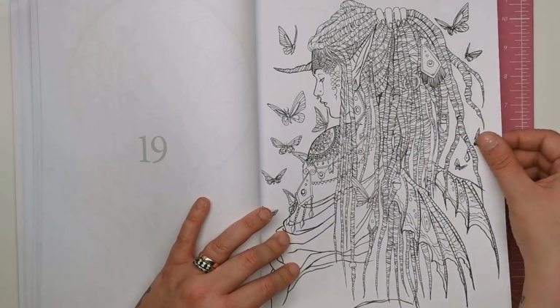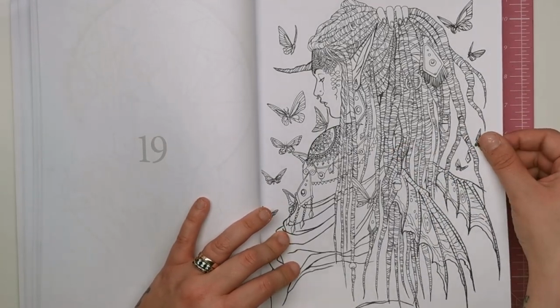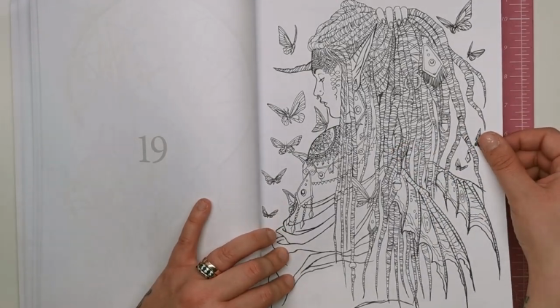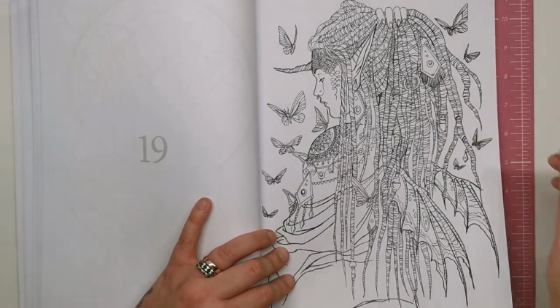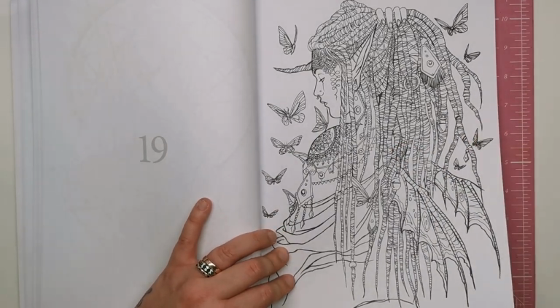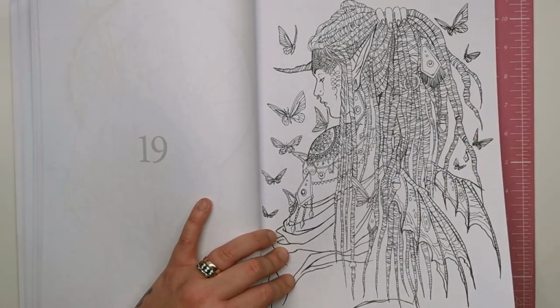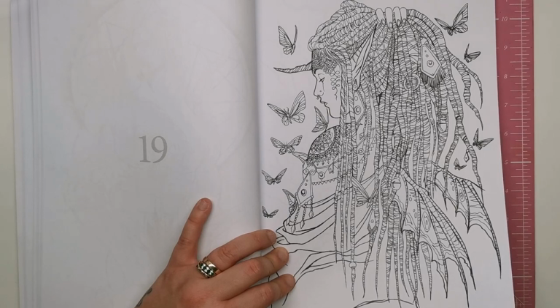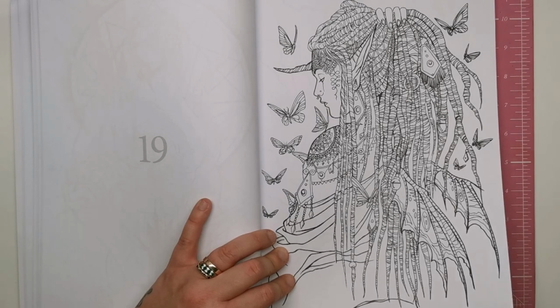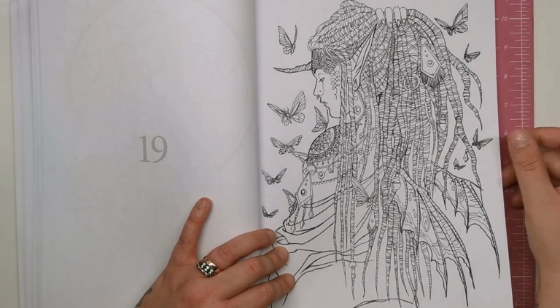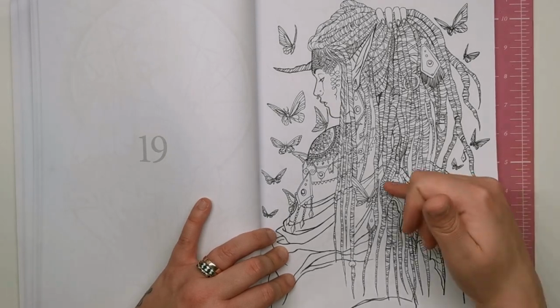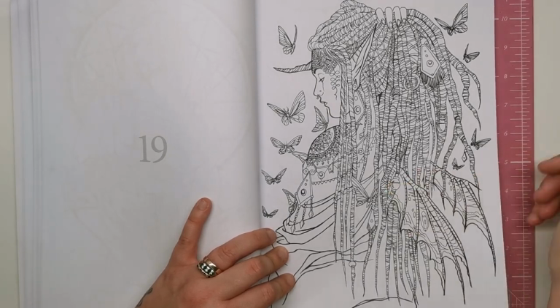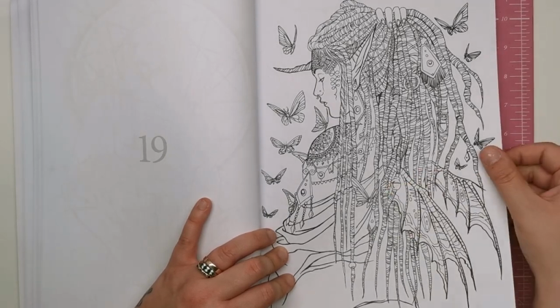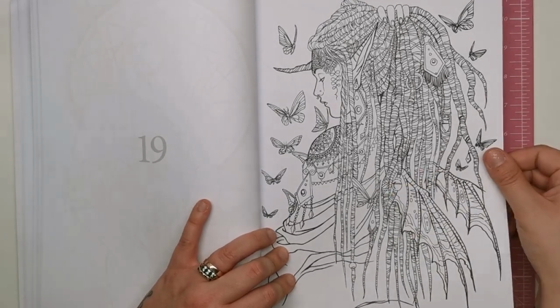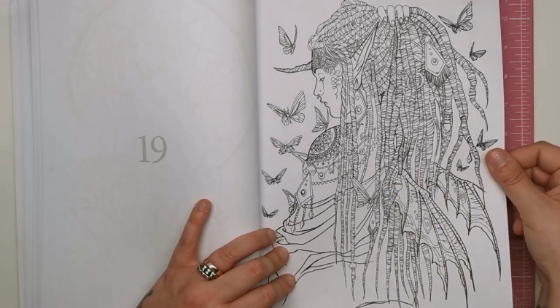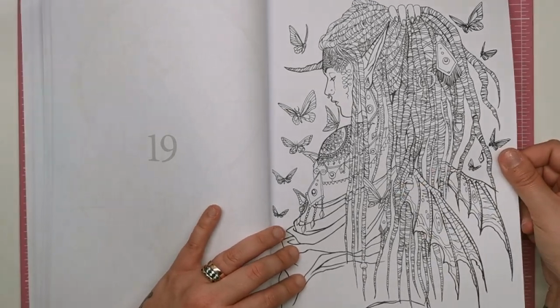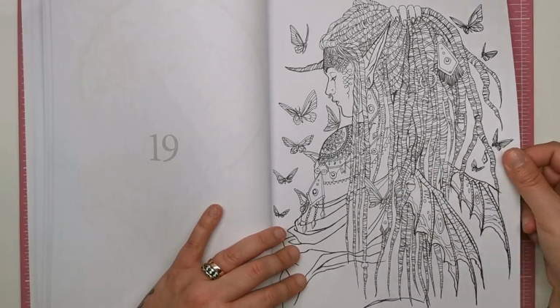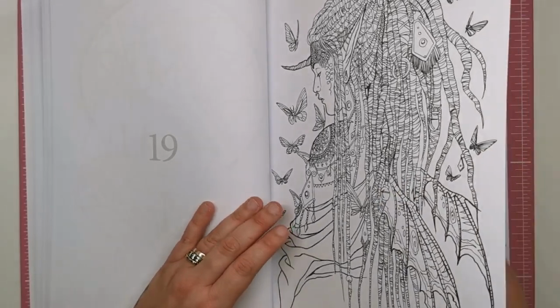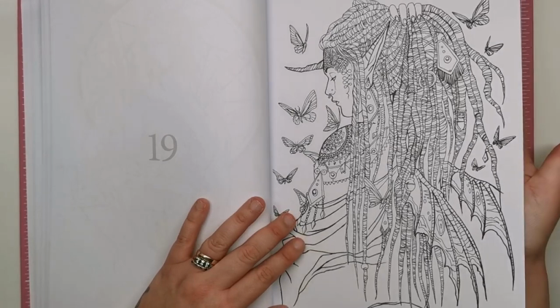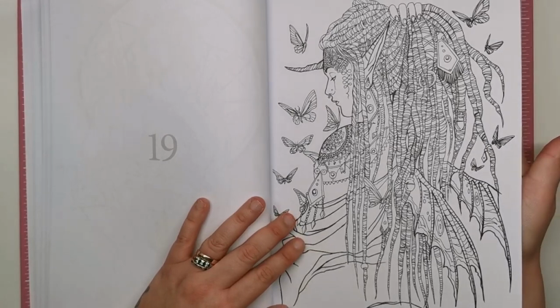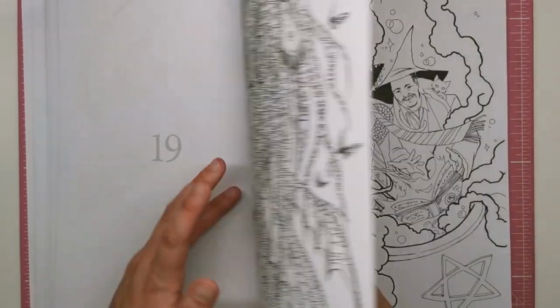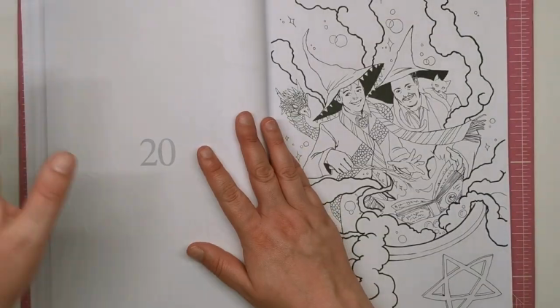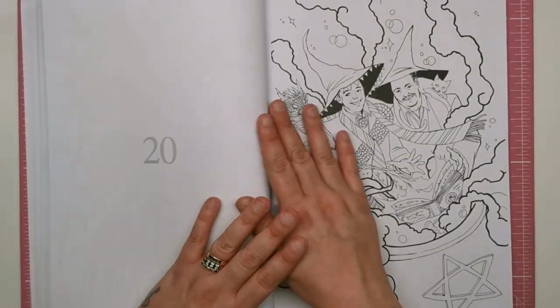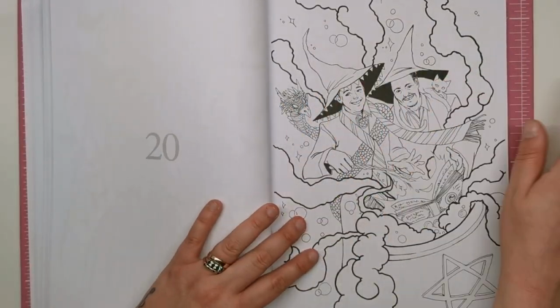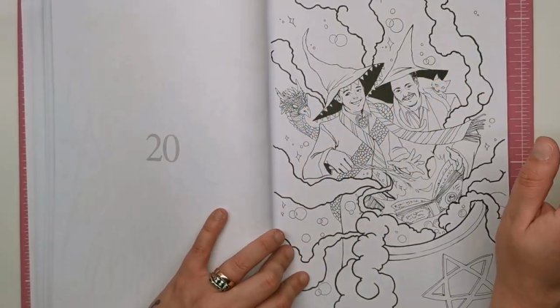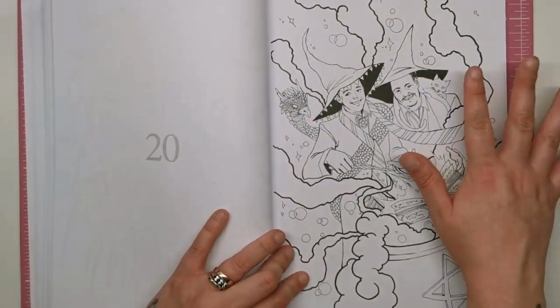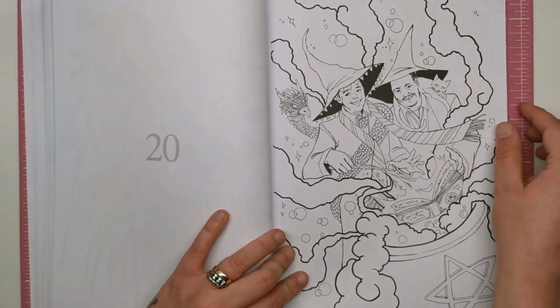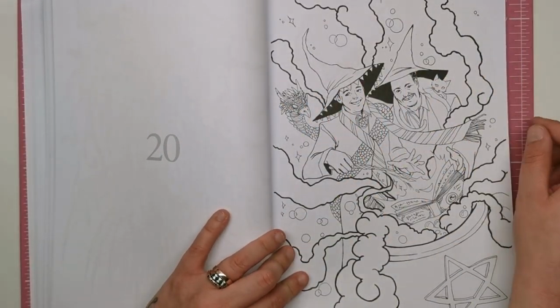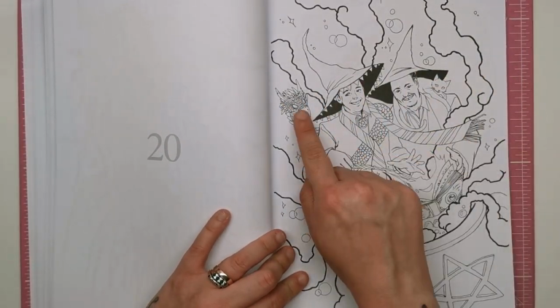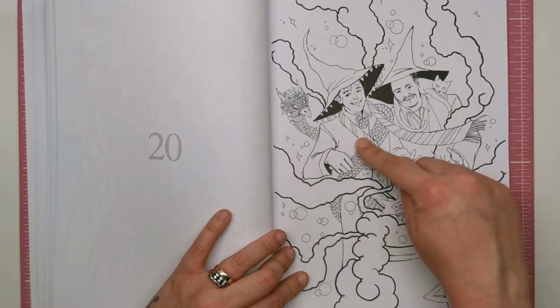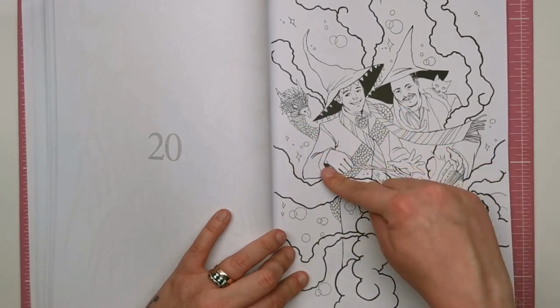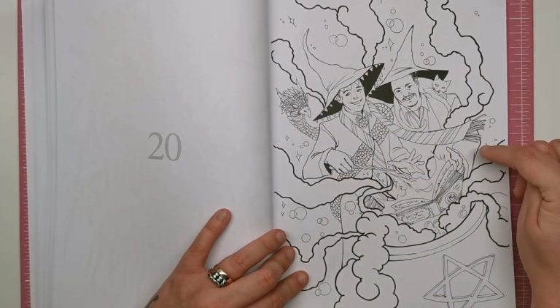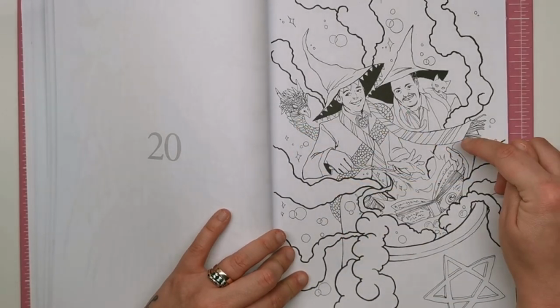Then we've got the dreadlock lady again — or a different dreadlock lady — with loads of butterflies flying around and she's got wings as well, so she could be anything really. We've then got a couple of magicians here. It looks like a phoenix is wrapped around this, though it could be something else because it seems to have a really long snake-like body. And there's a cauldron — so again, lots of spells being cast.